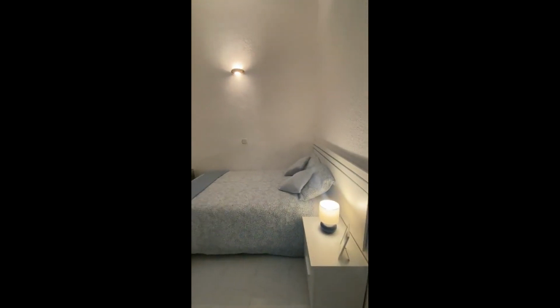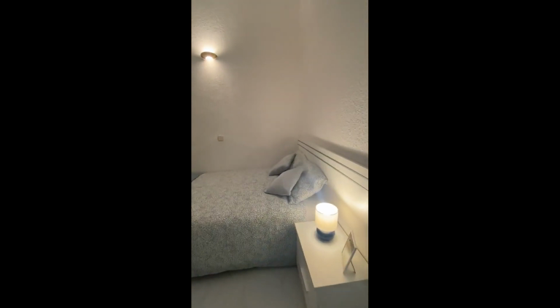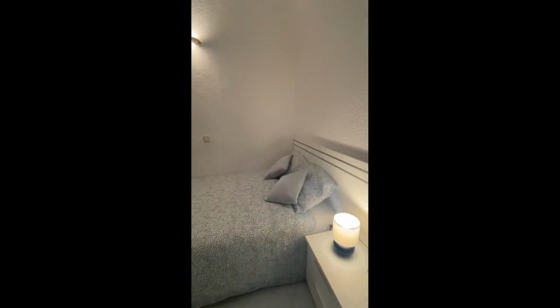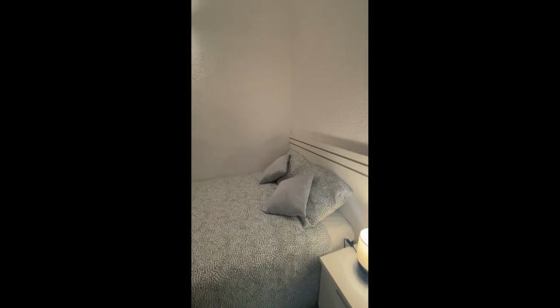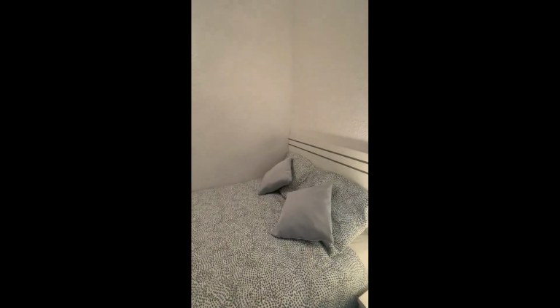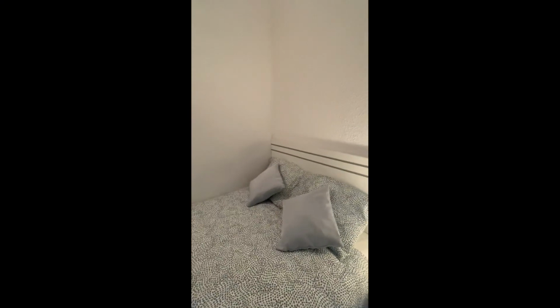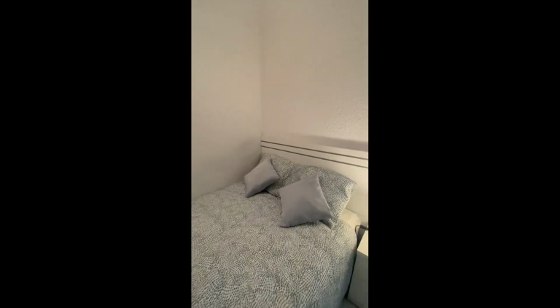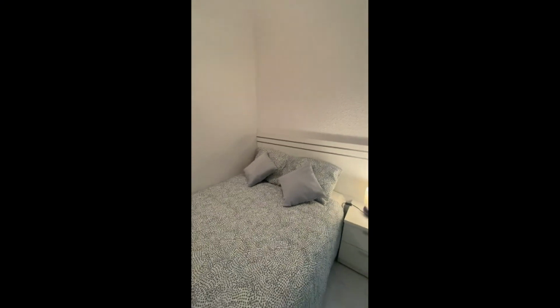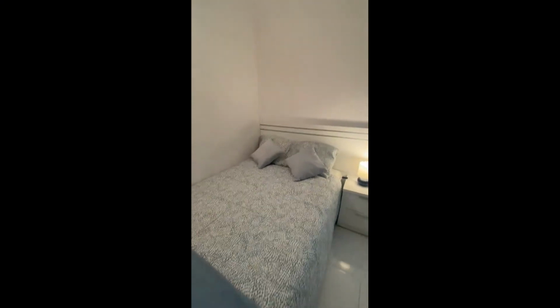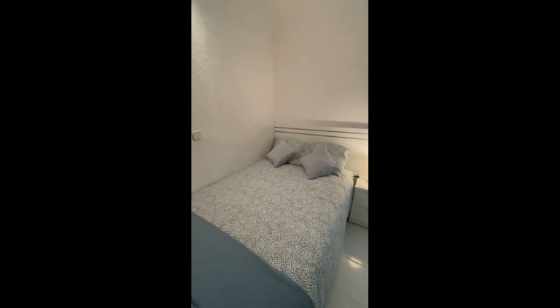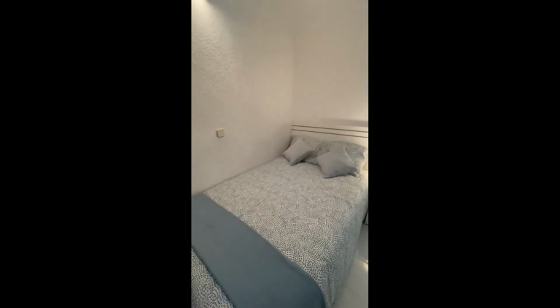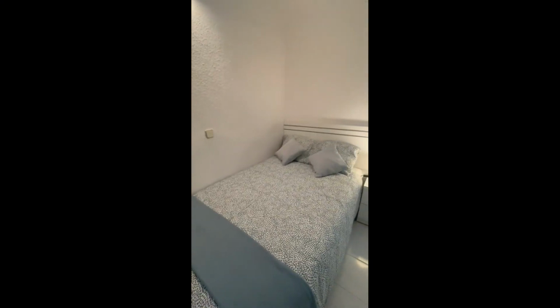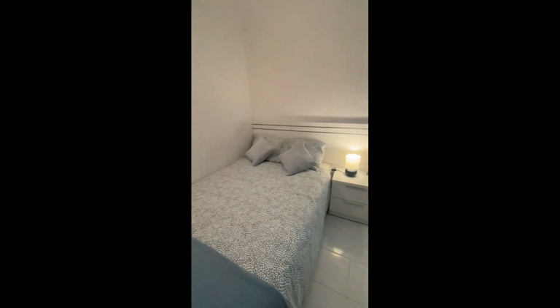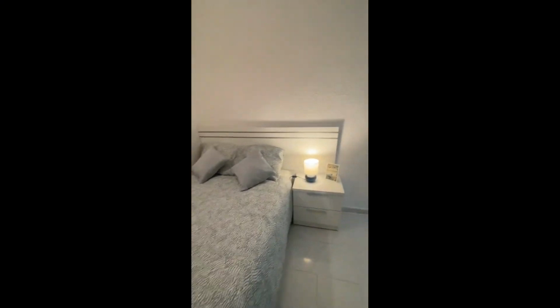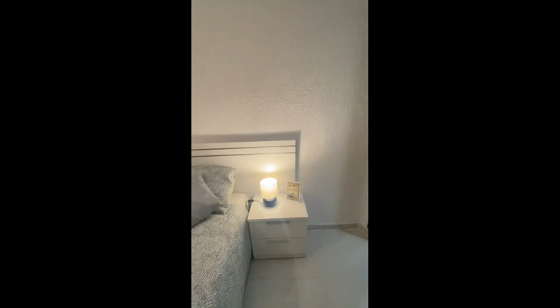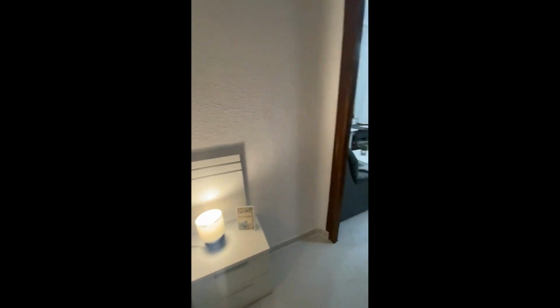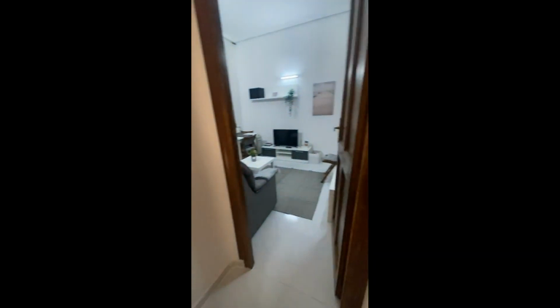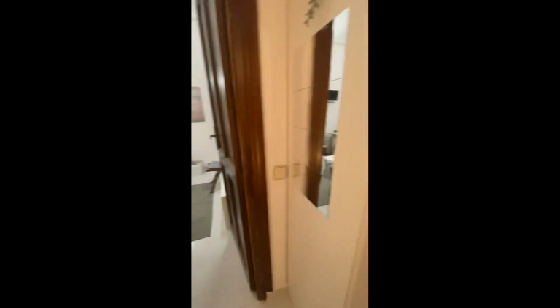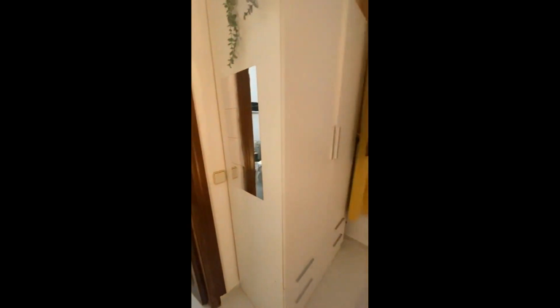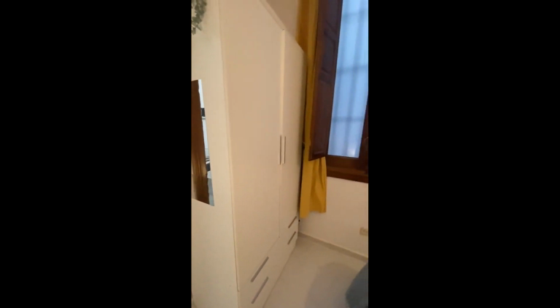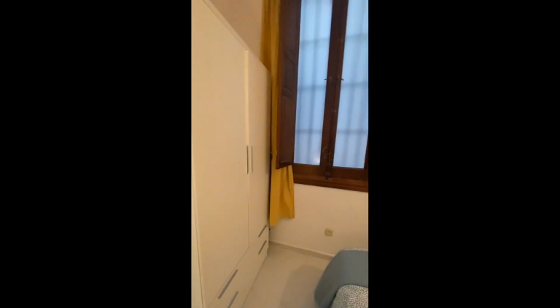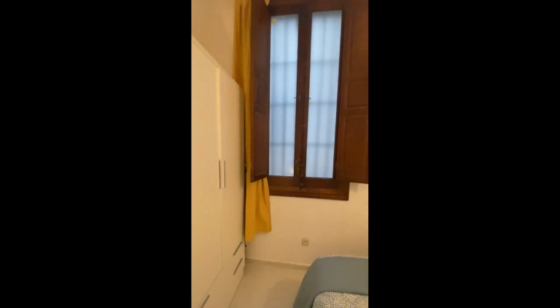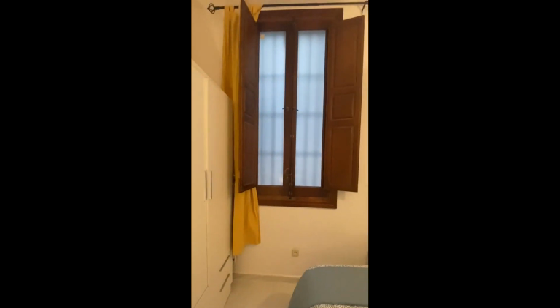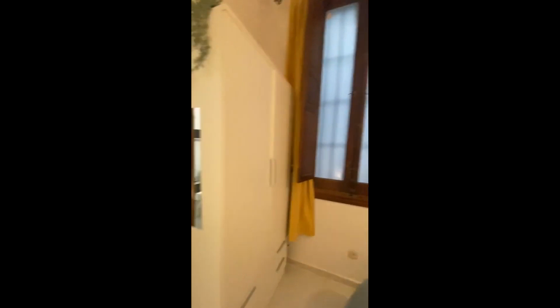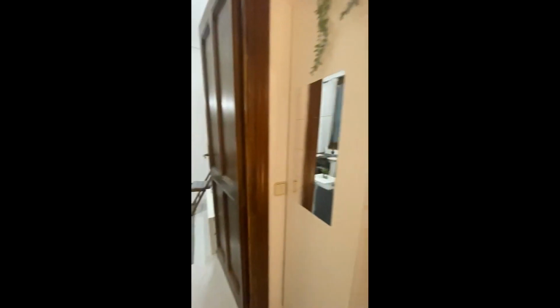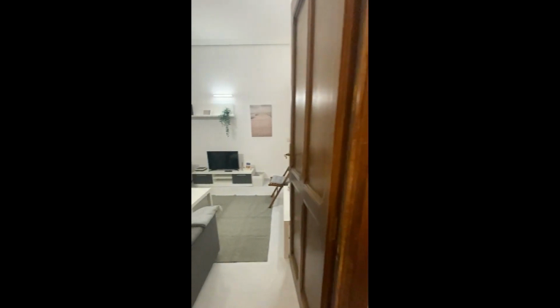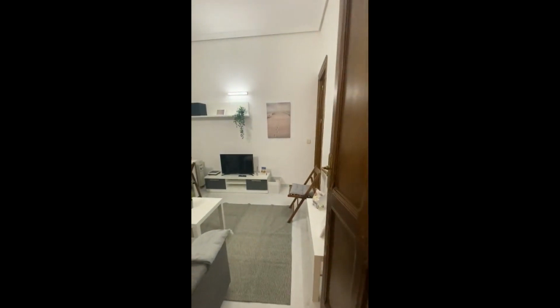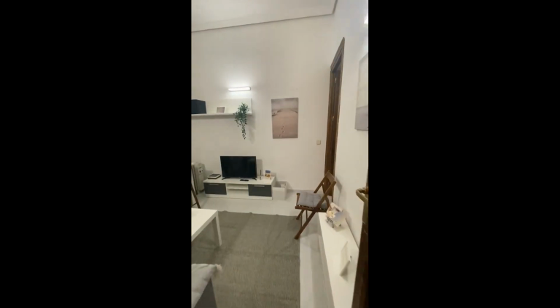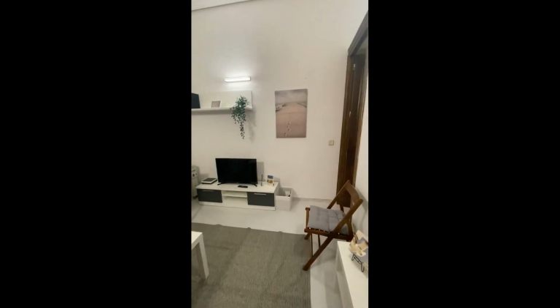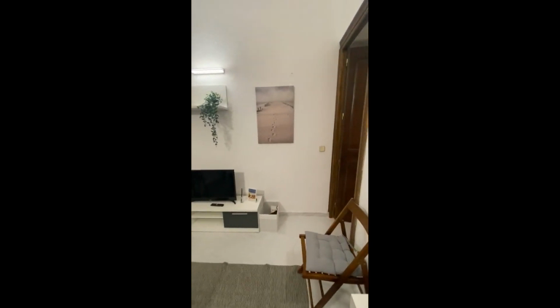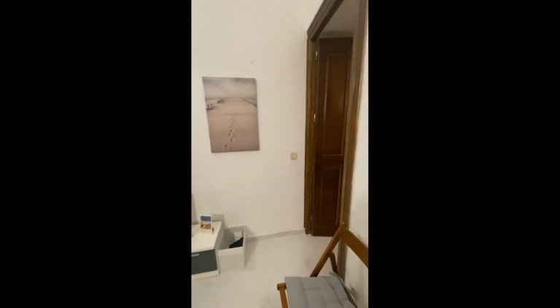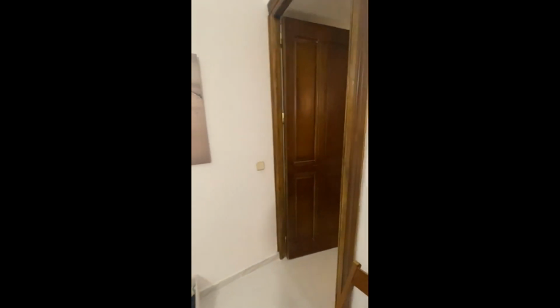This is the whole view of it. You have the bed right on the side, there is the nightstand and the lamp, and then you'll have here the wardrobe, a little mirror just hanging there, another wardrobe and the window.